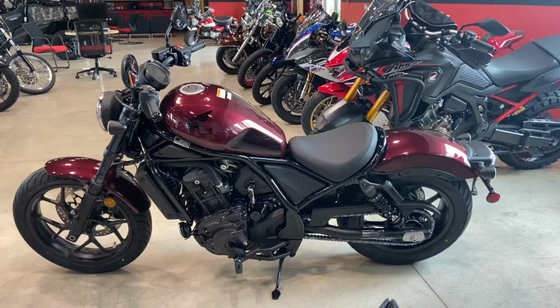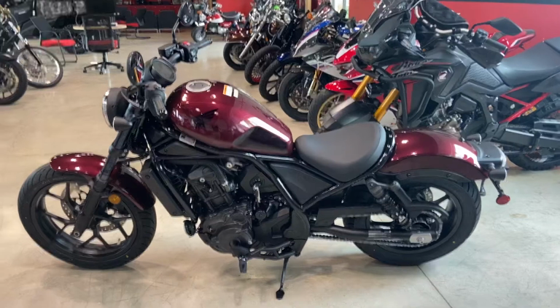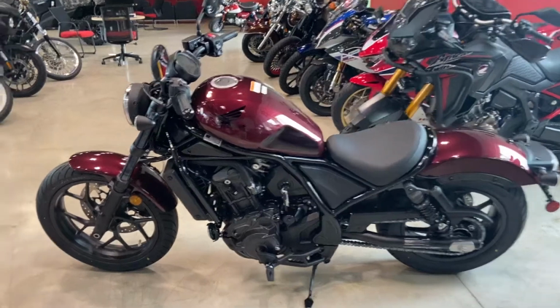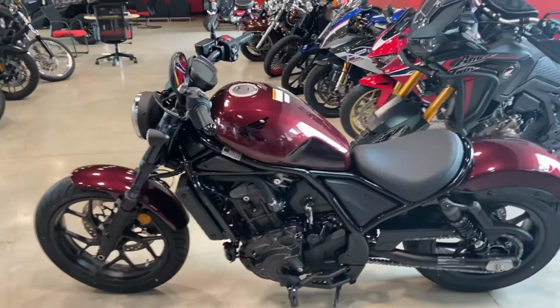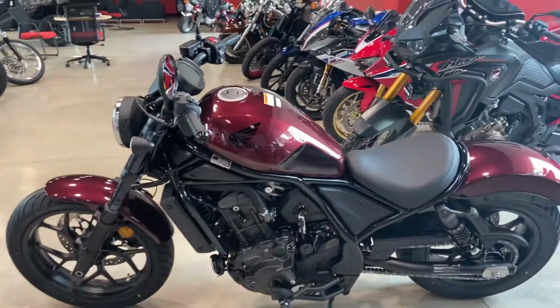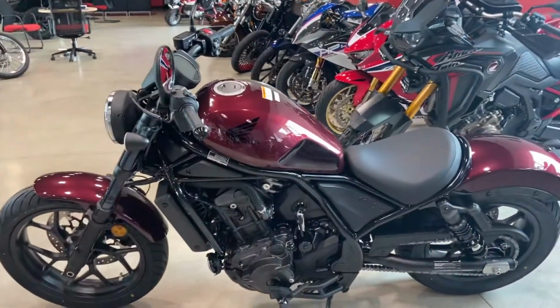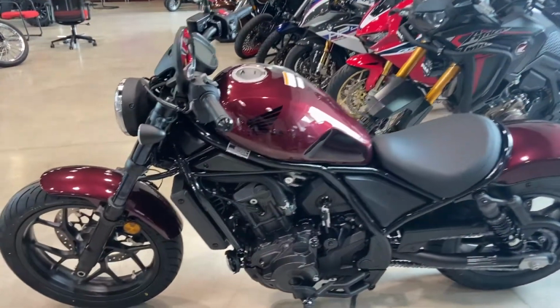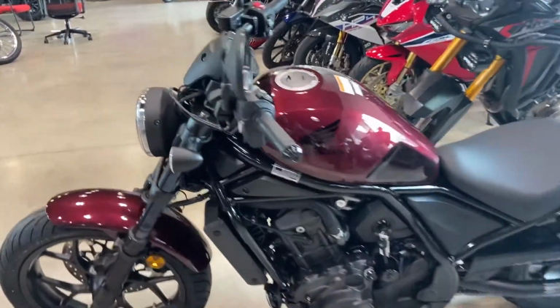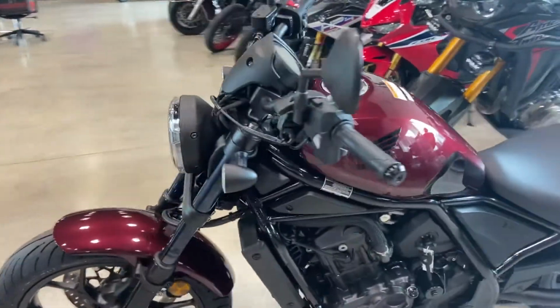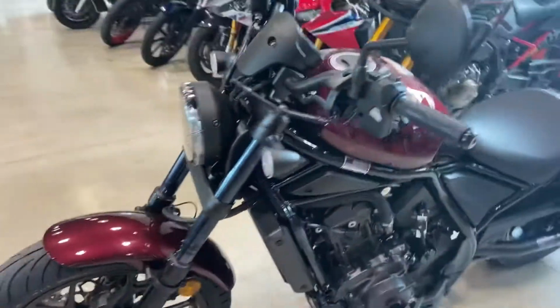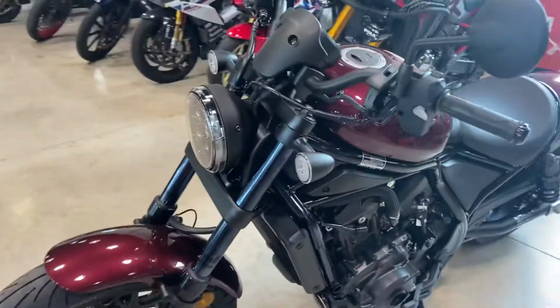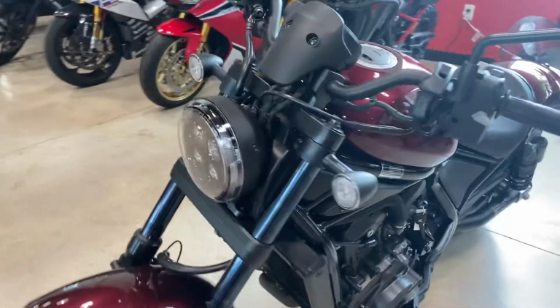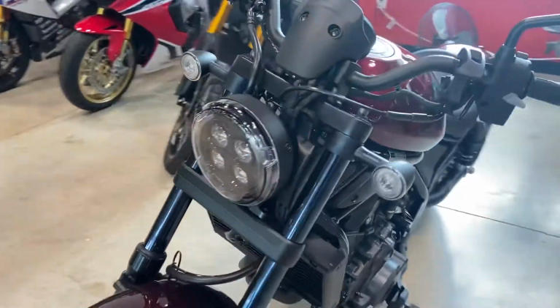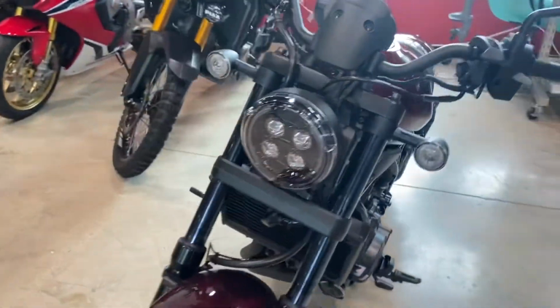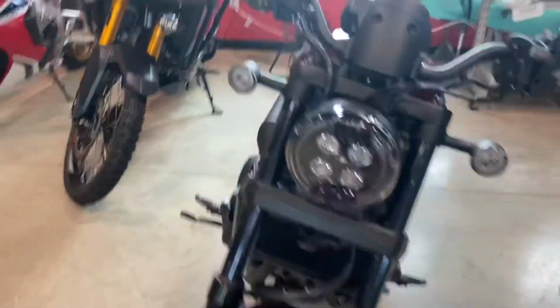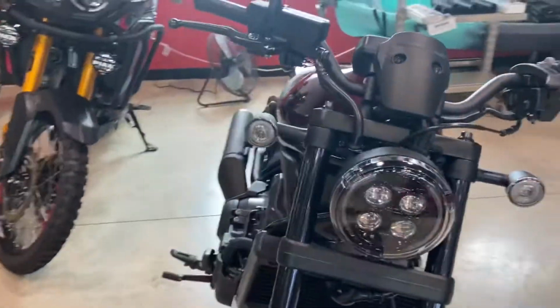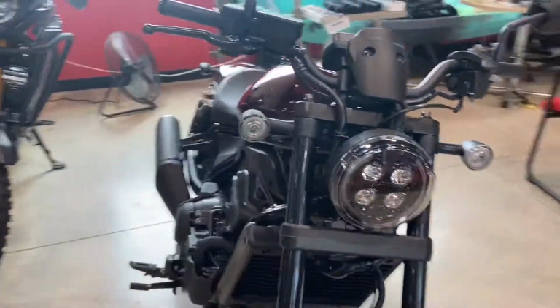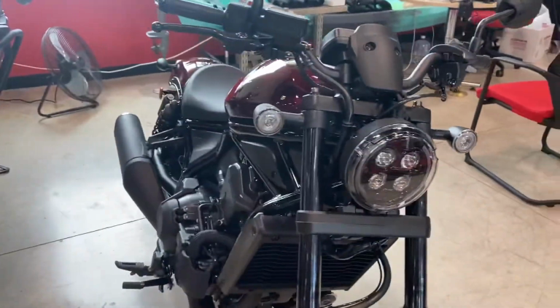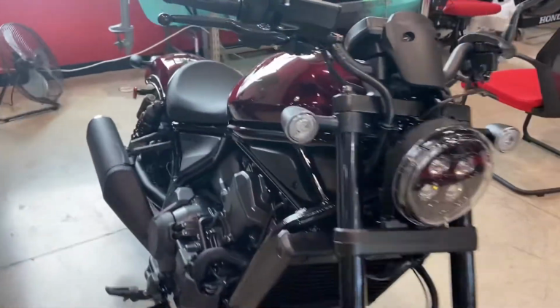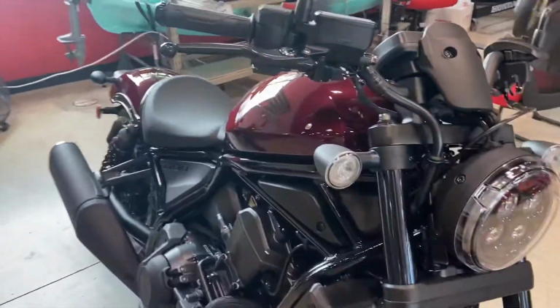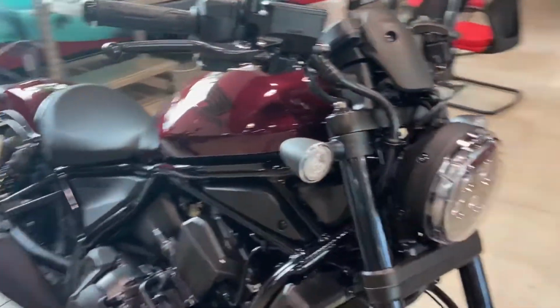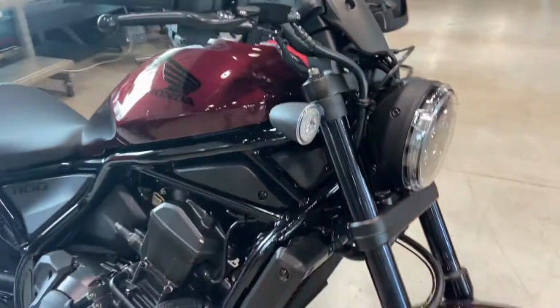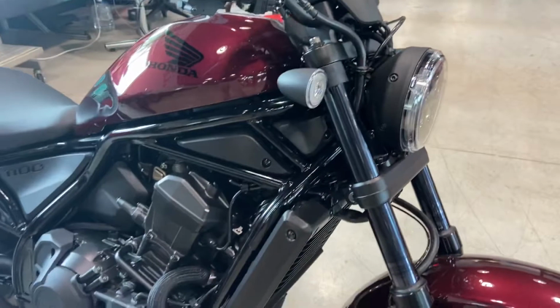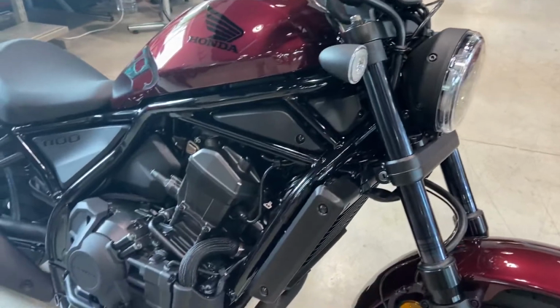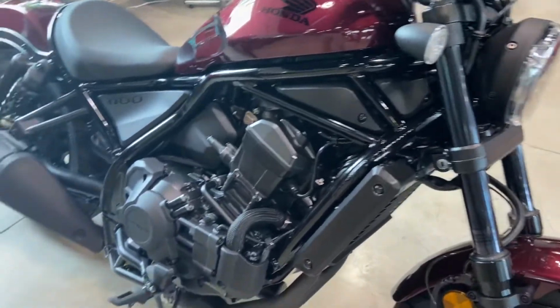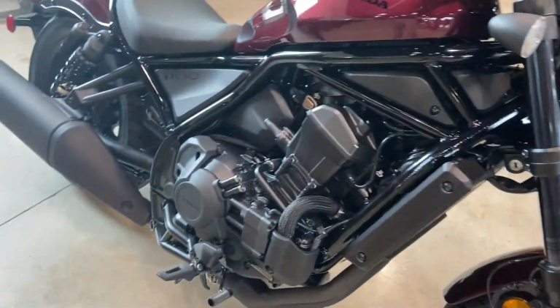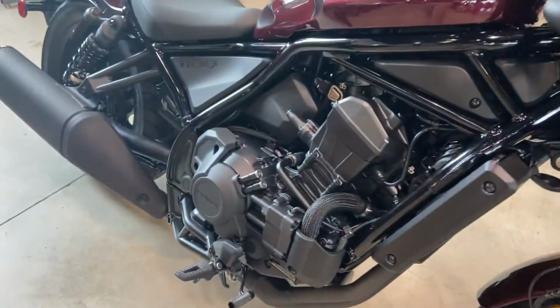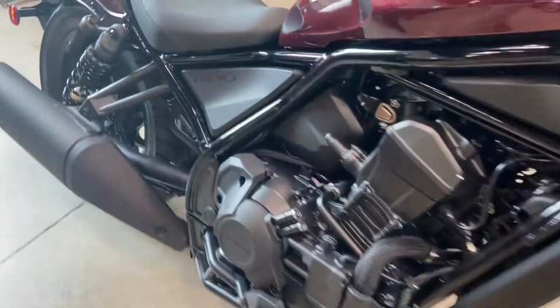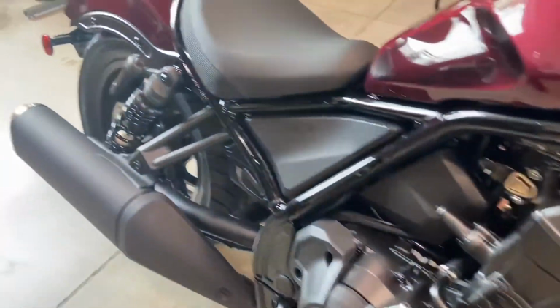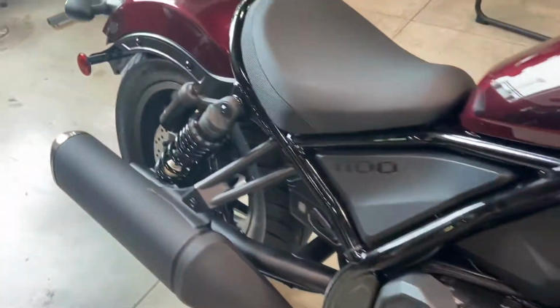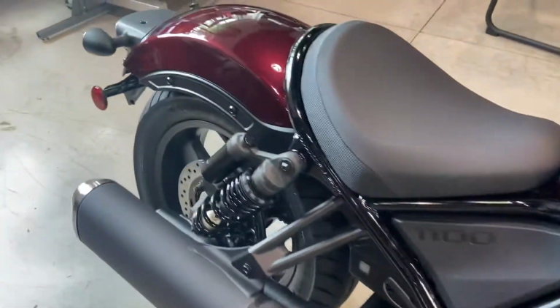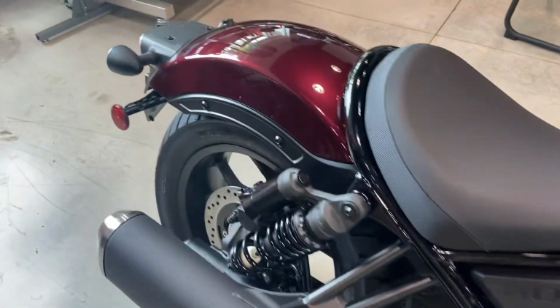What's up guys, it is Ed here from JM Honda of Miami, and I'm here to introduce and review the 2021 Honda Rebel CMX 1100. Check it out, this thing is super nice.